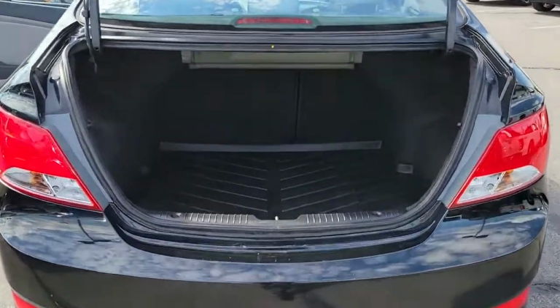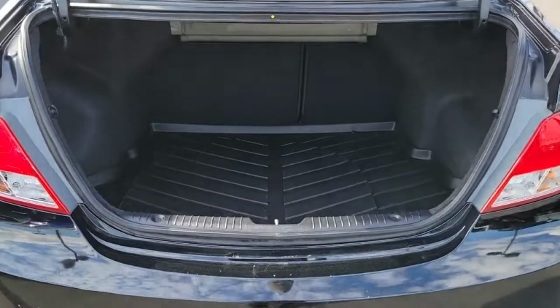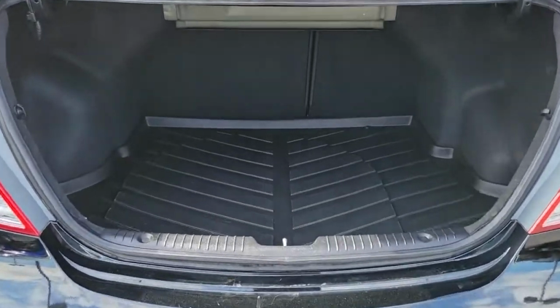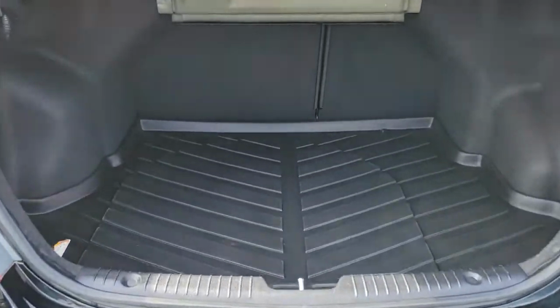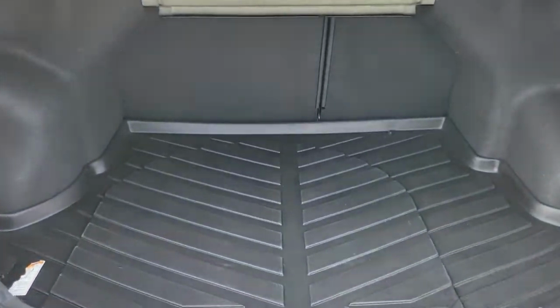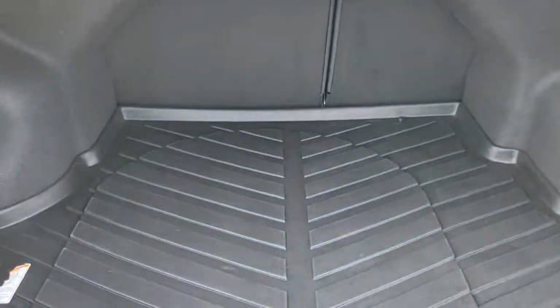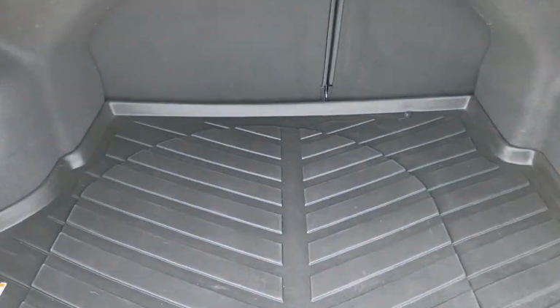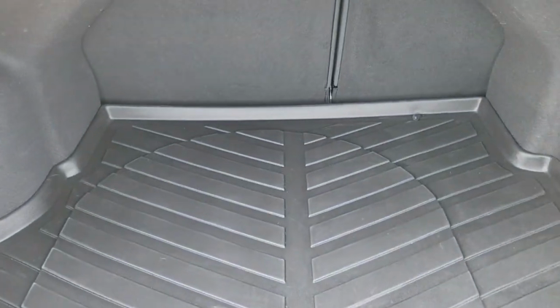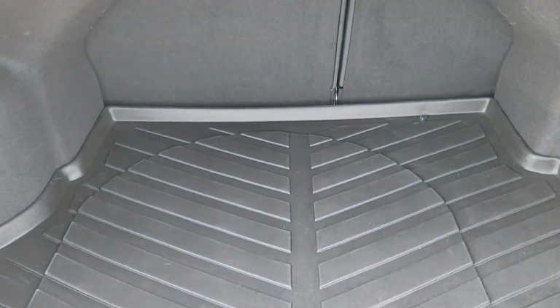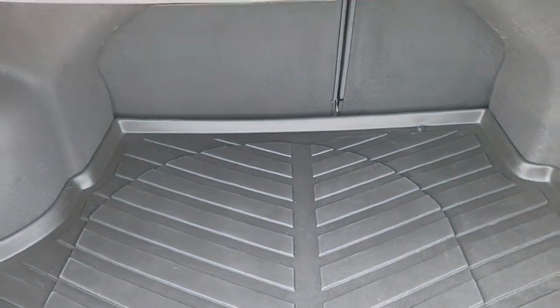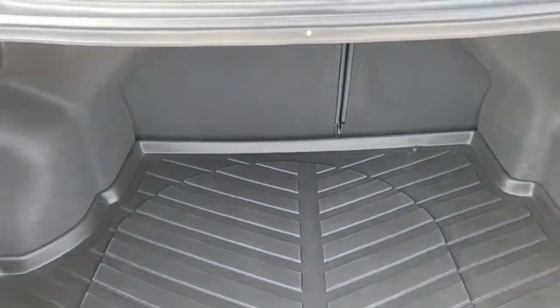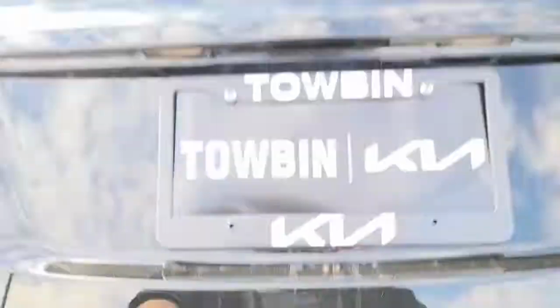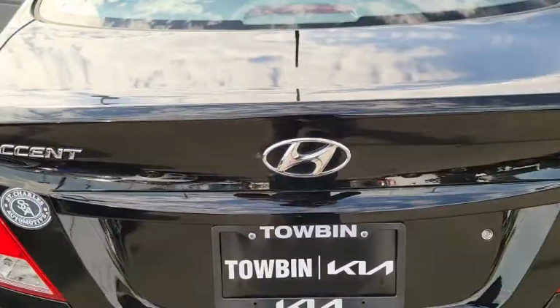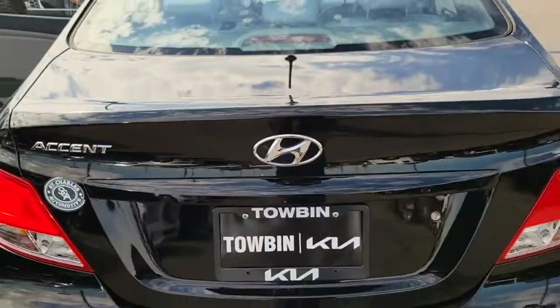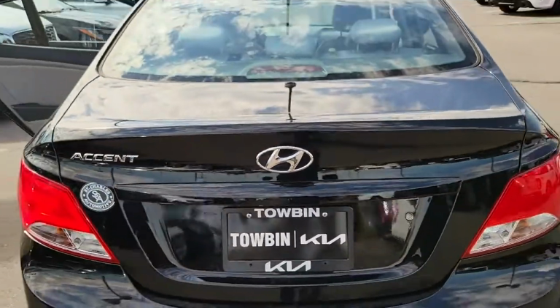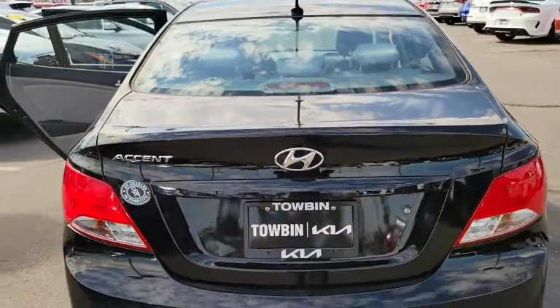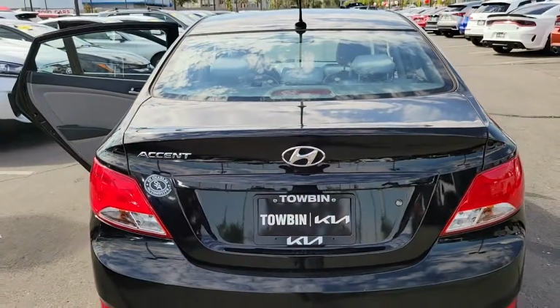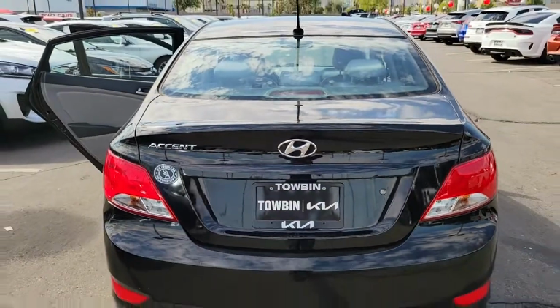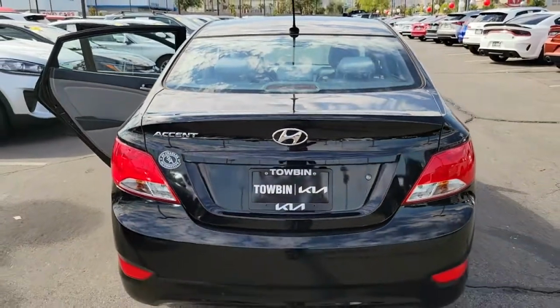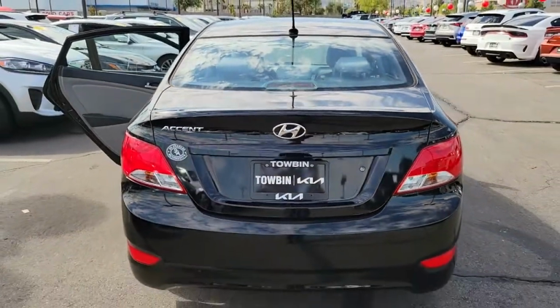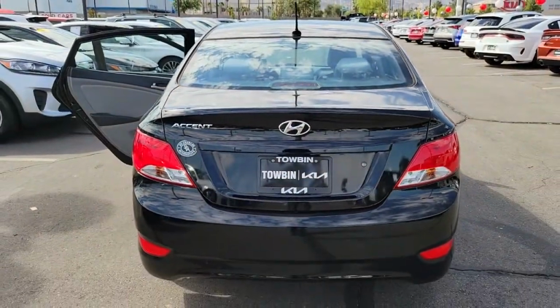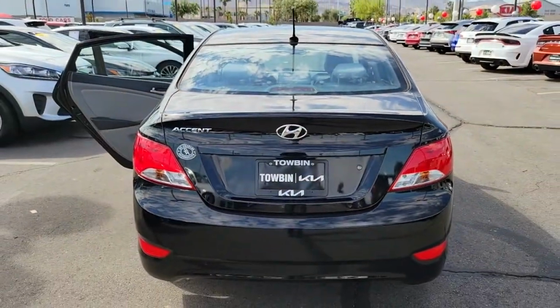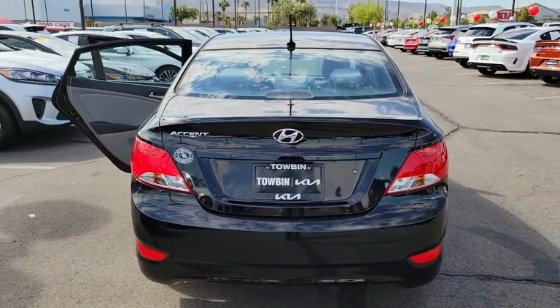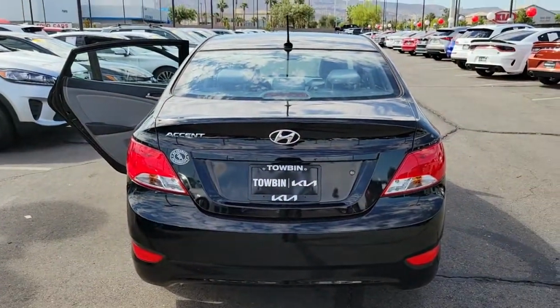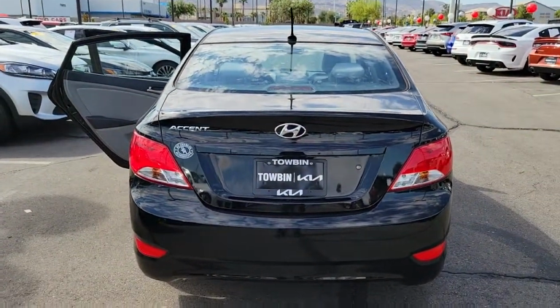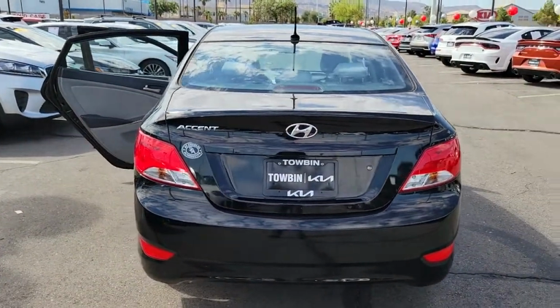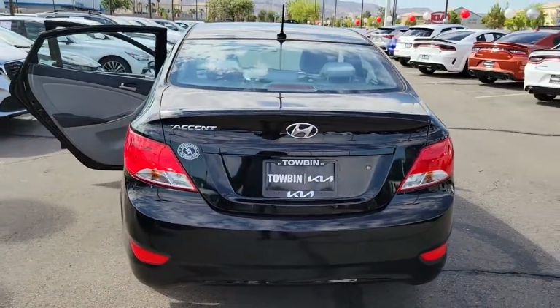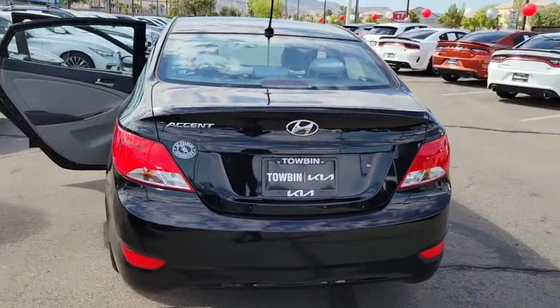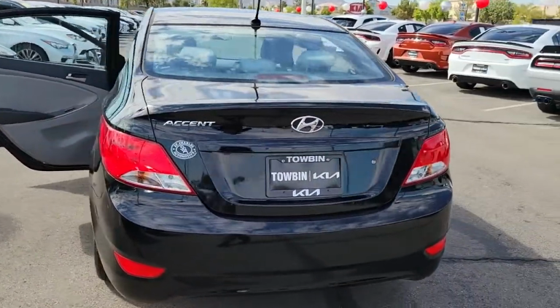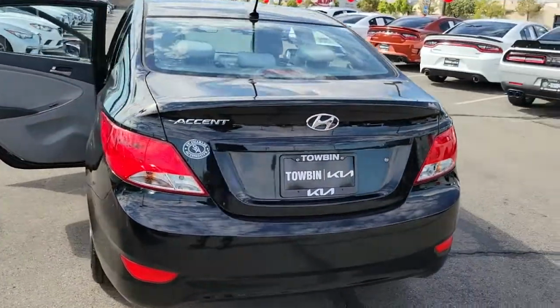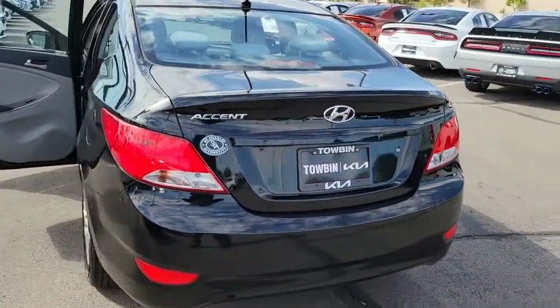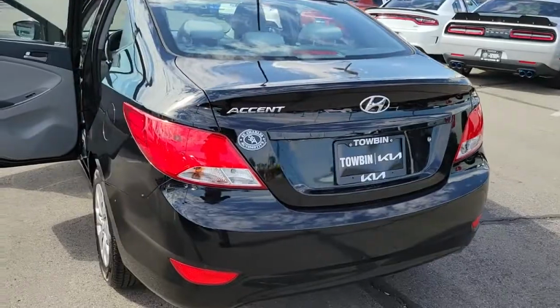The following are some of this vehicle's highlighted options: tire pressure monitoring system, floor mats. You don't have to blow your budget to get the features you want. This Accent is waiting for you.